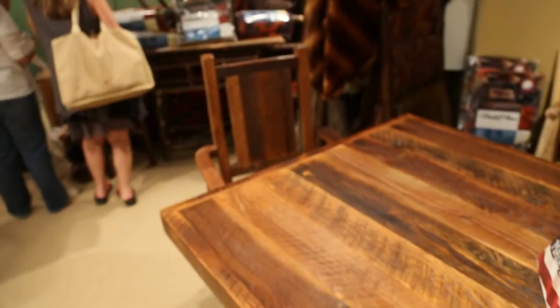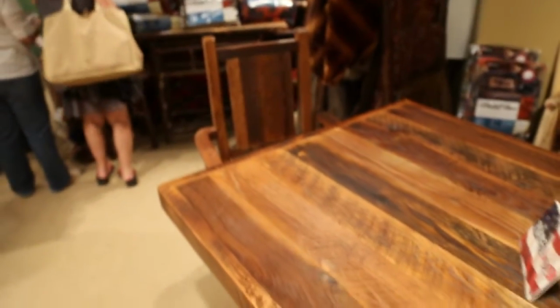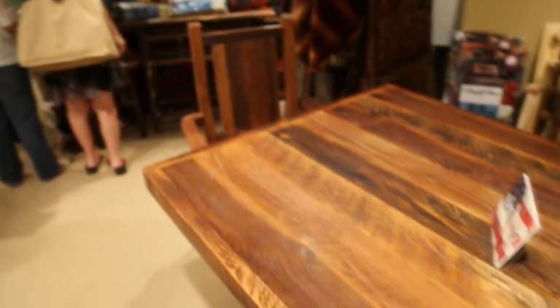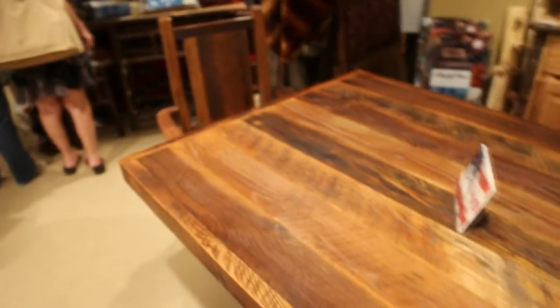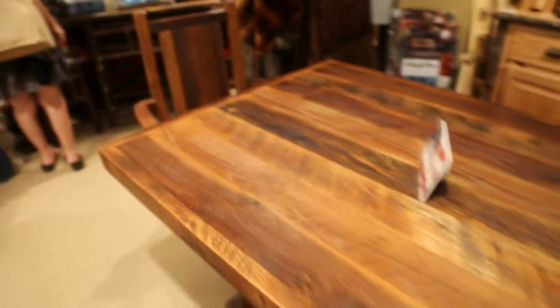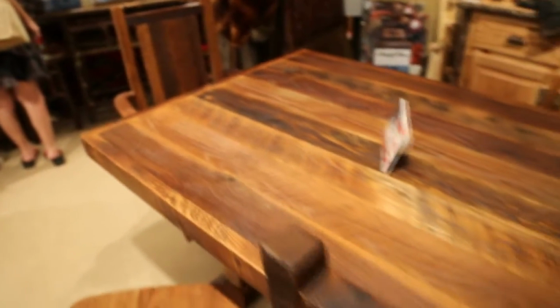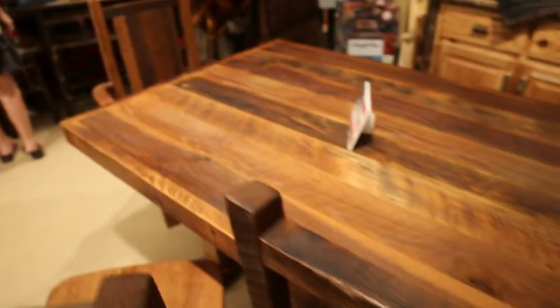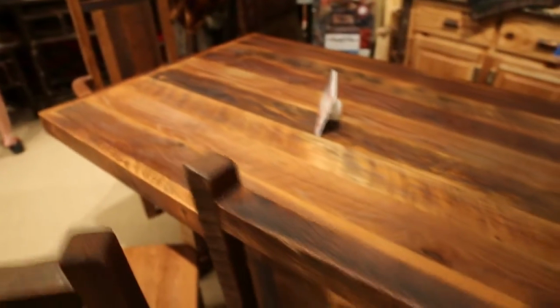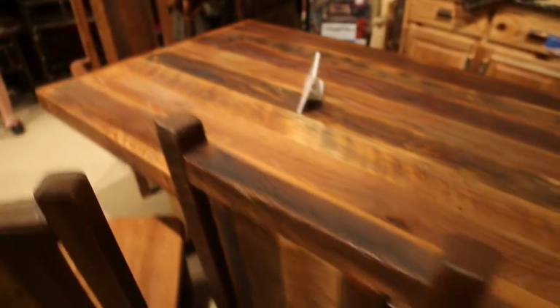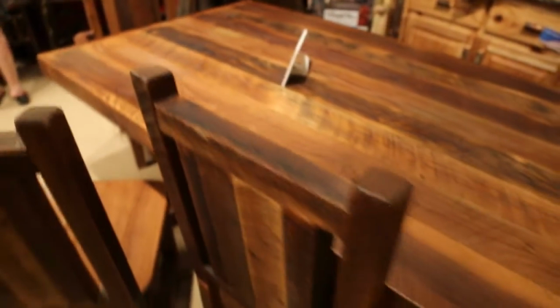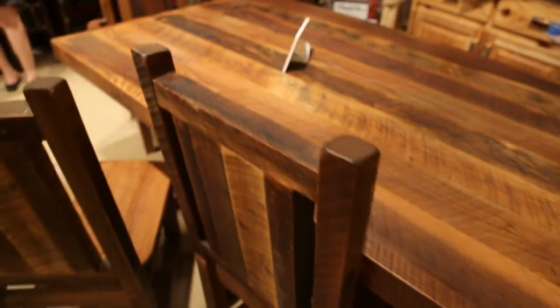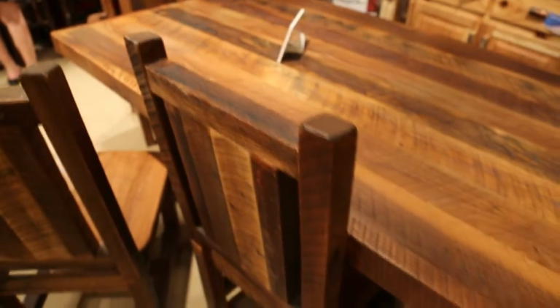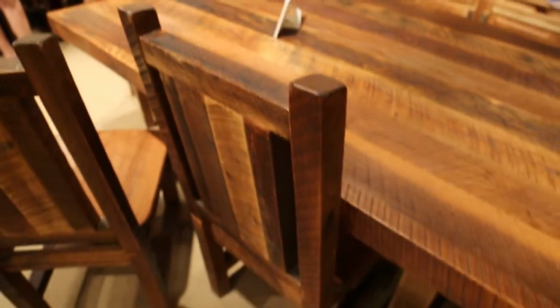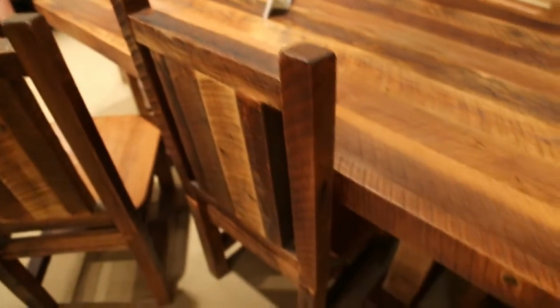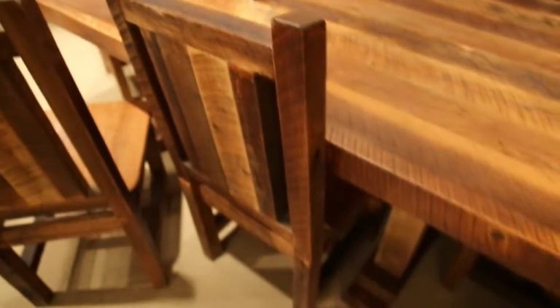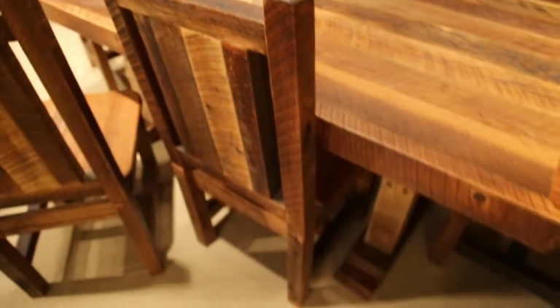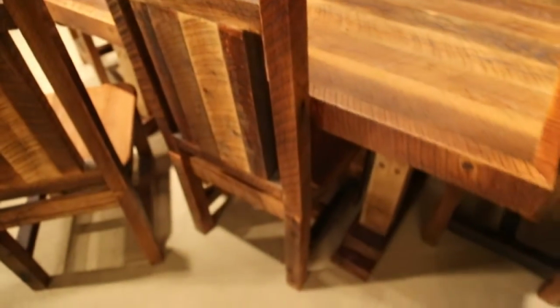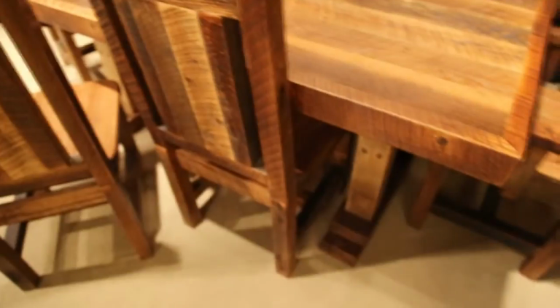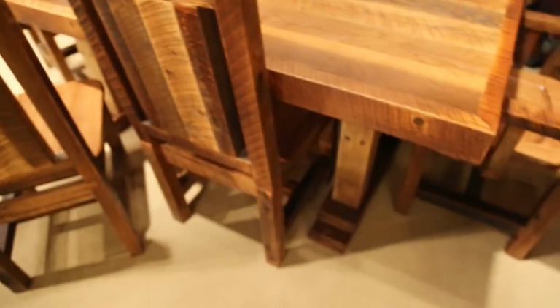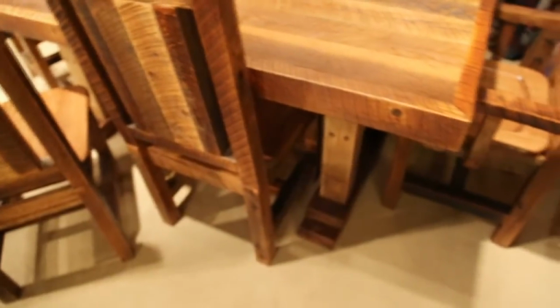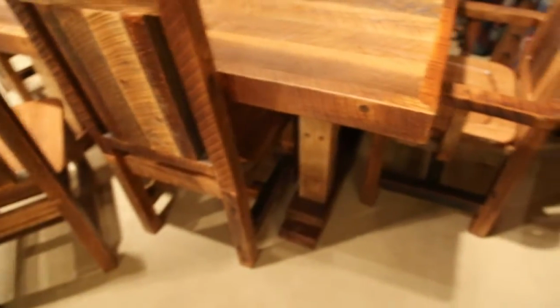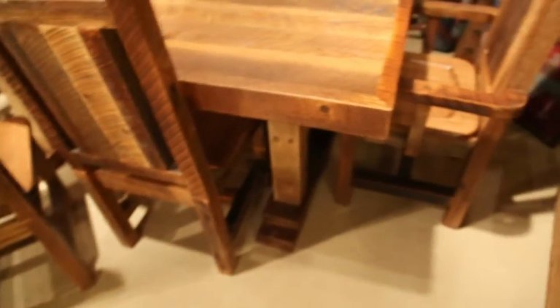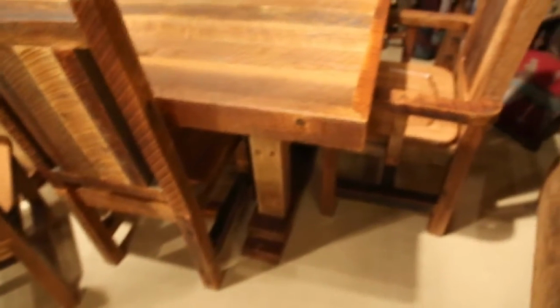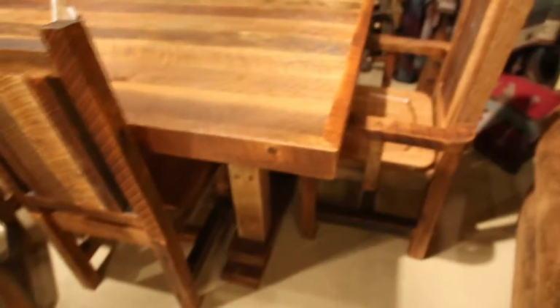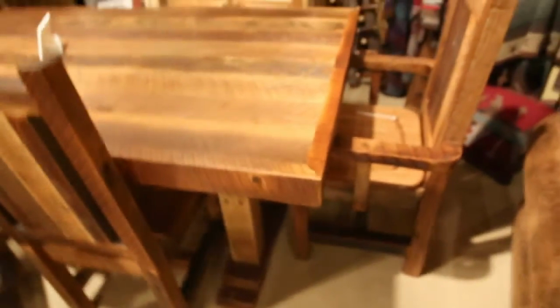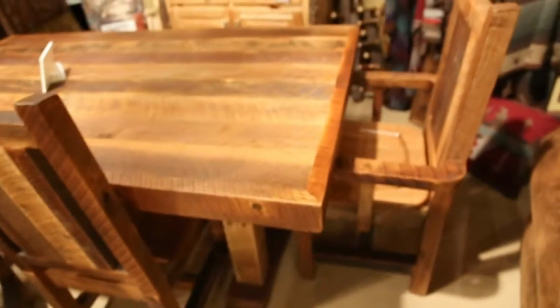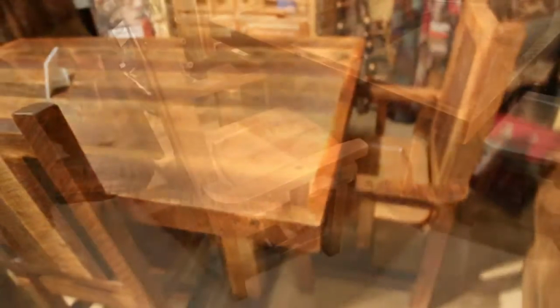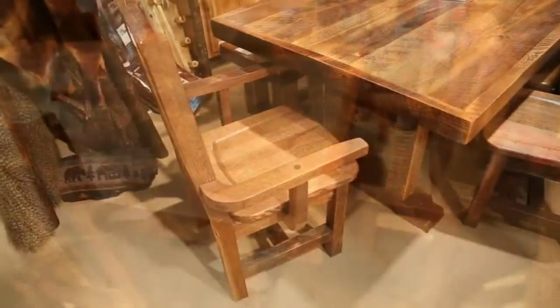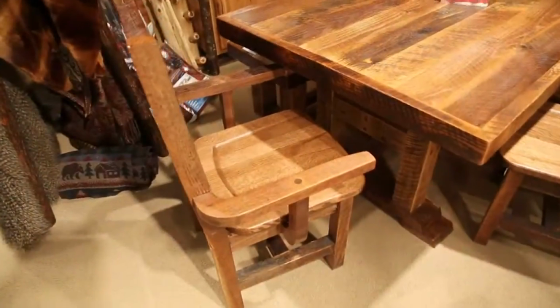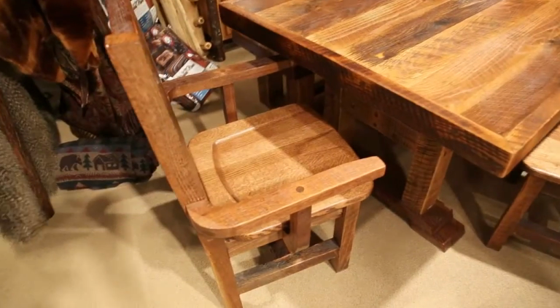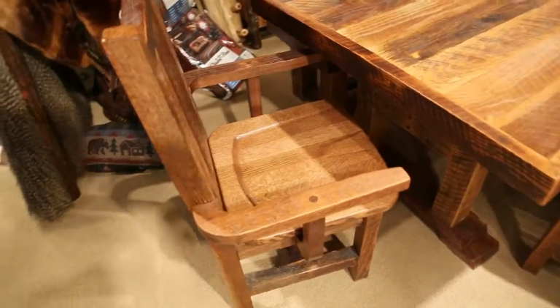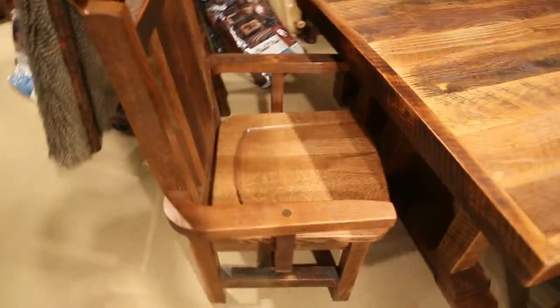Matching solid oak barnwood armchairs and side chairs are also available. All pieces are covered by a manufacturer's lifetime warranty on materials and workmanship and have a matte lacquer finish to retain the wood's natural character.